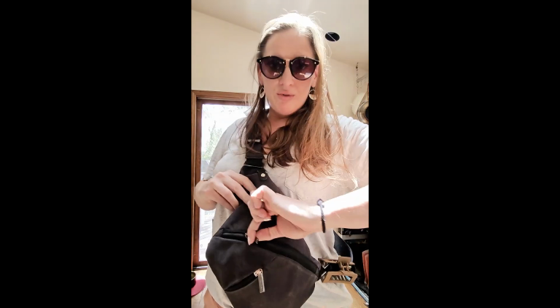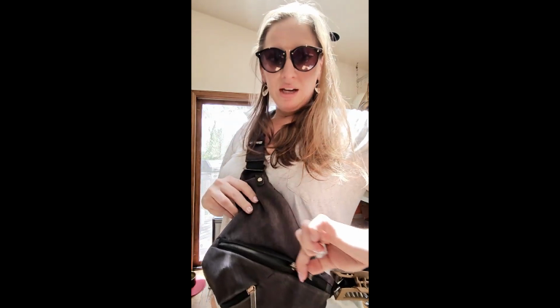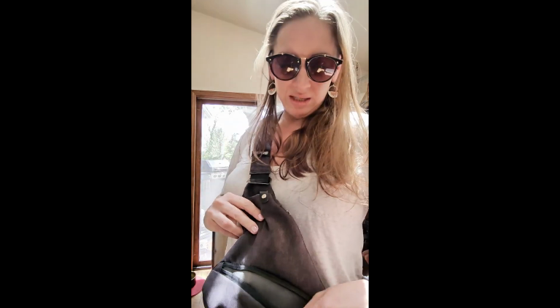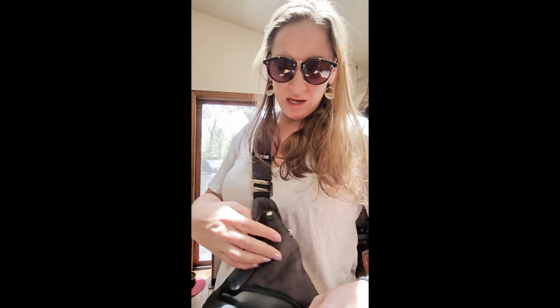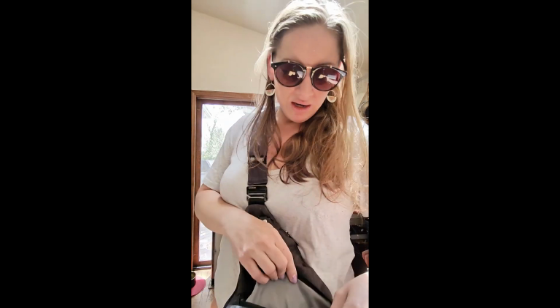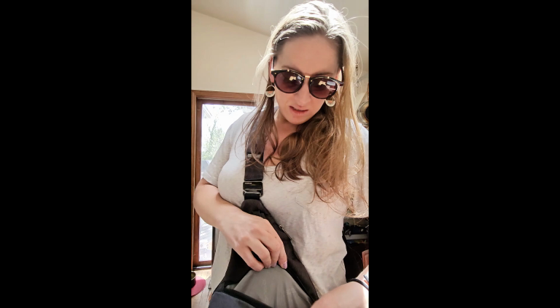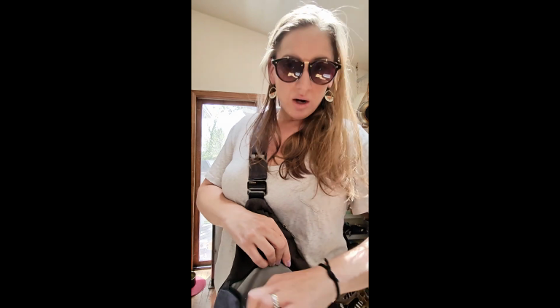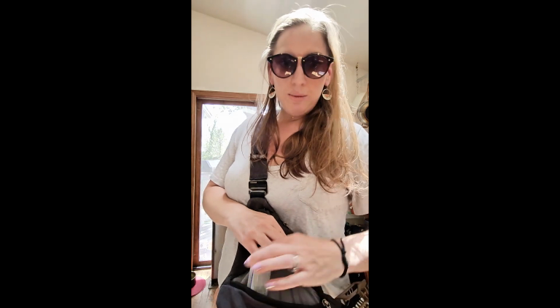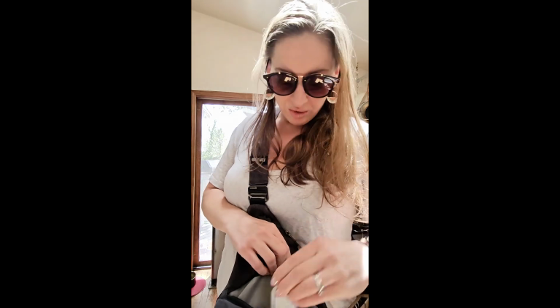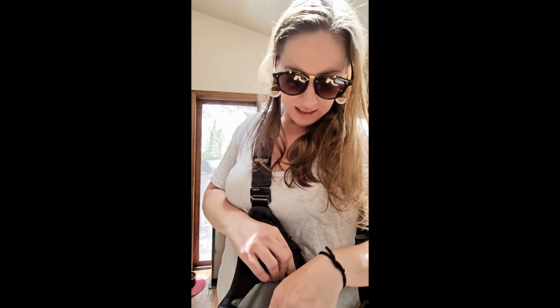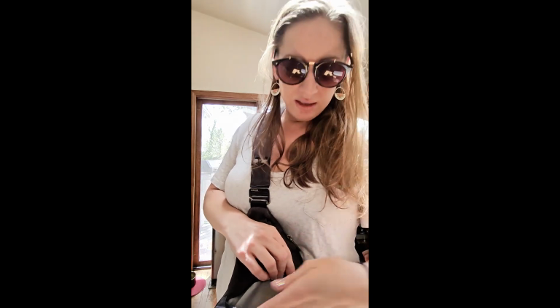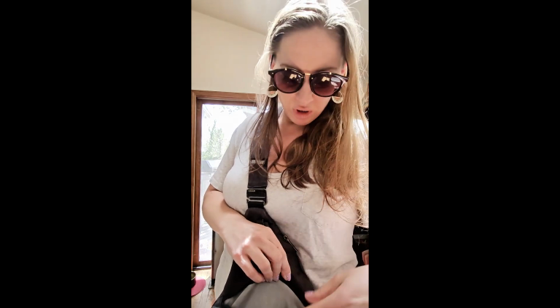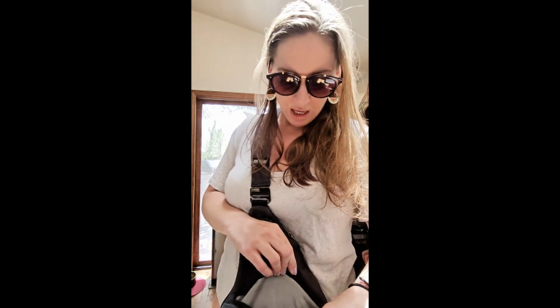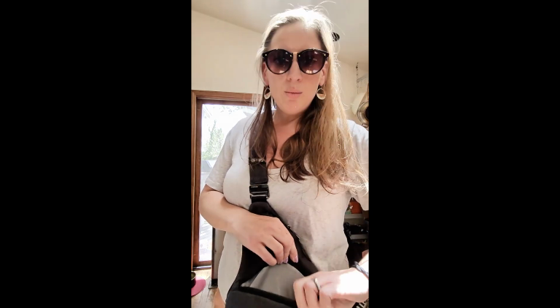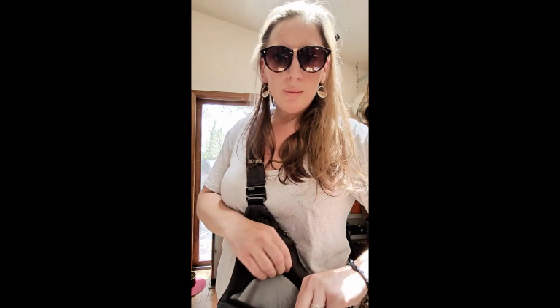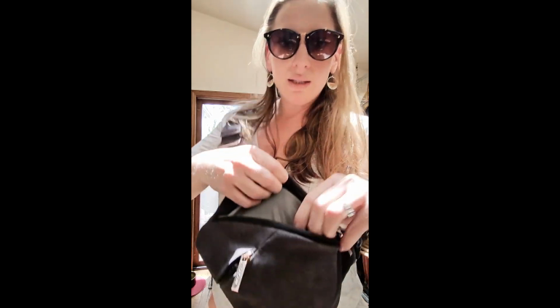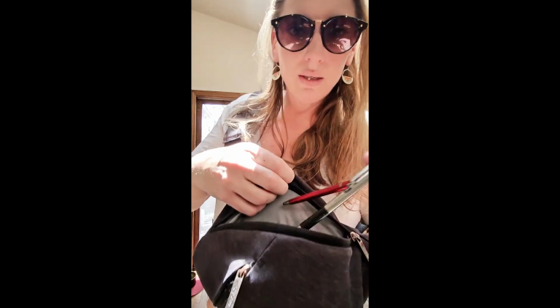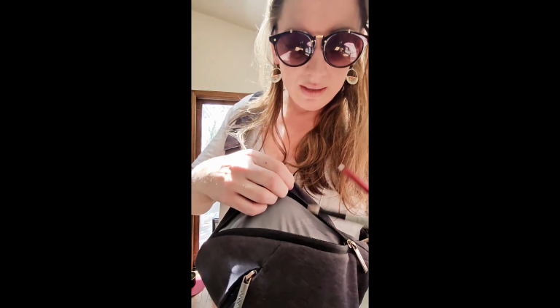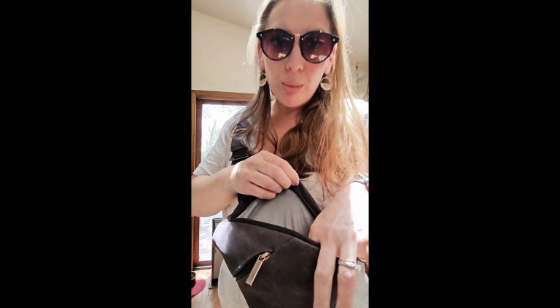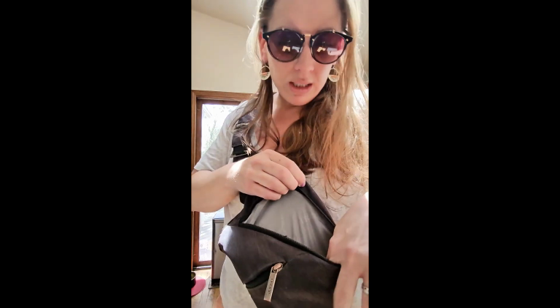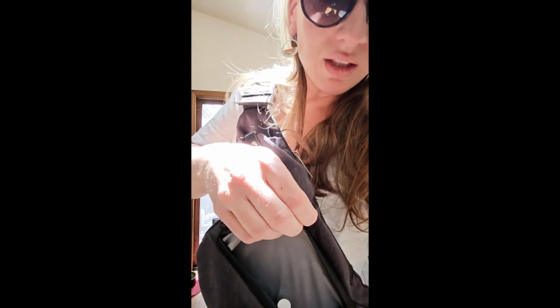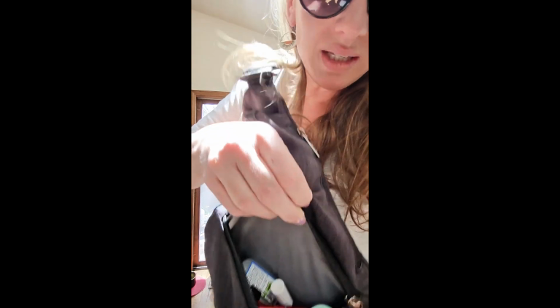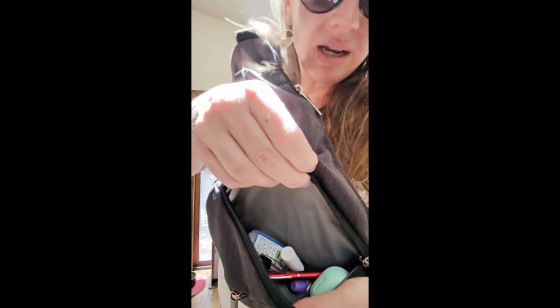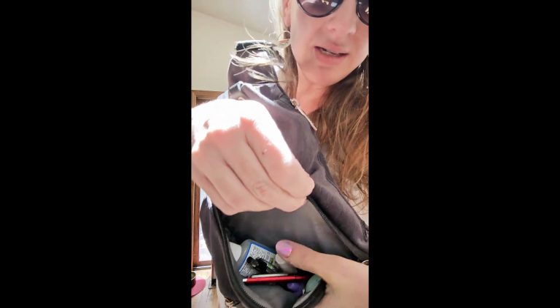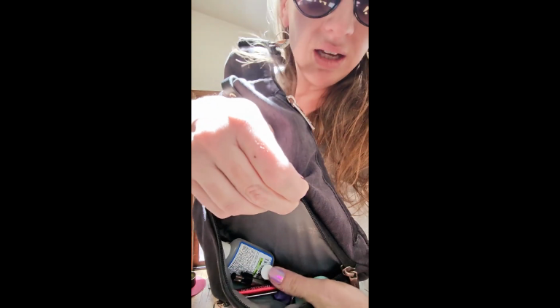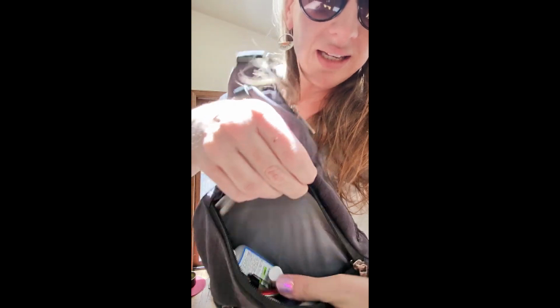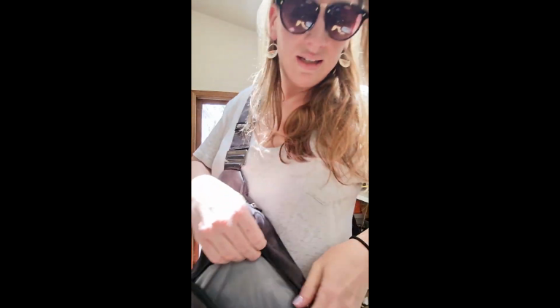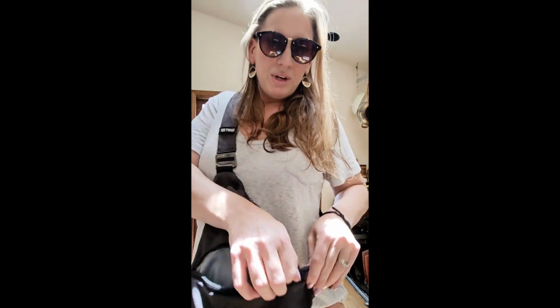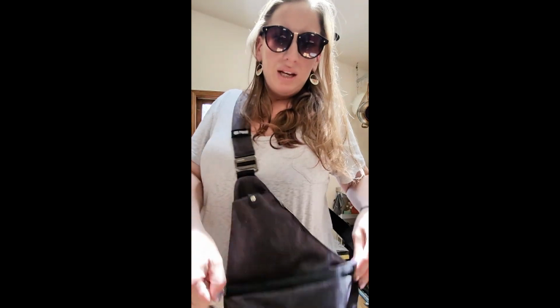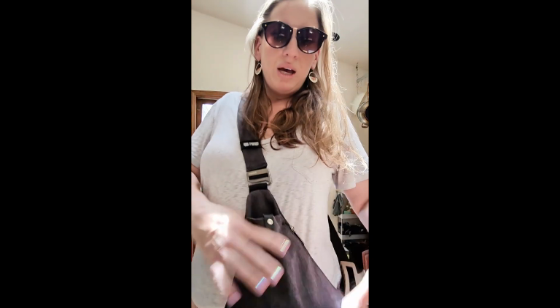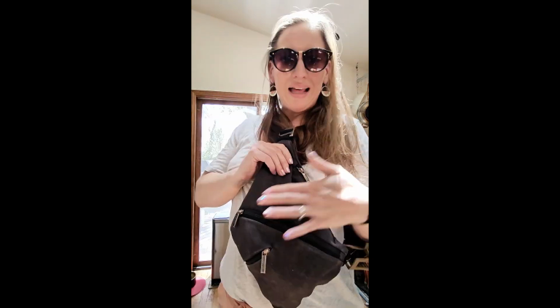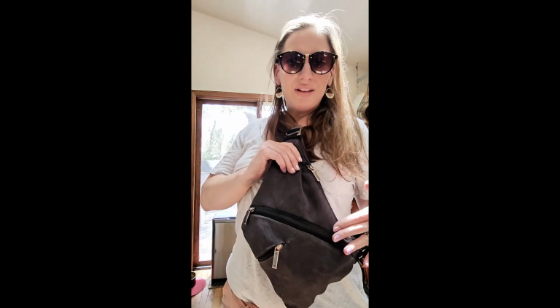Then we've got the big zipper right here. This is where I keep electrolytes, more lip gloss, pens, earbuds. Look at the space in there — and yet zip it up and it somehow lies flat.